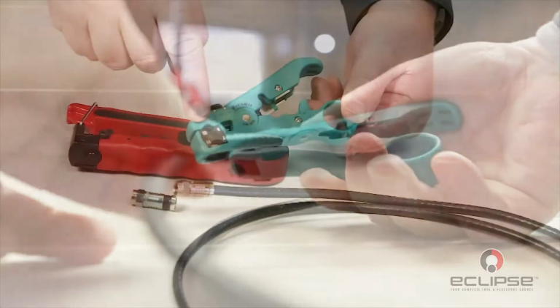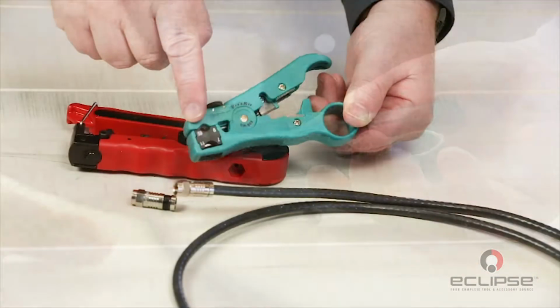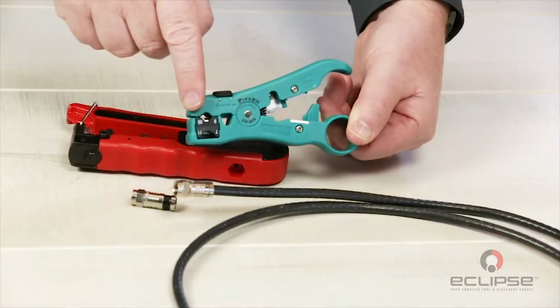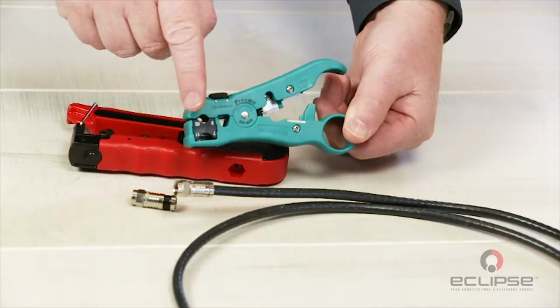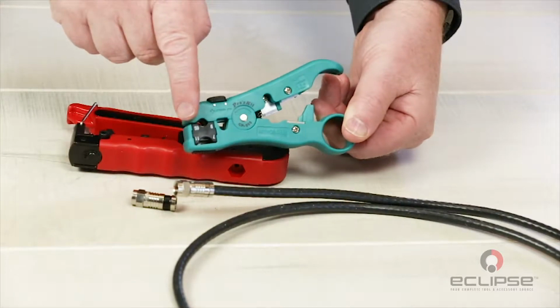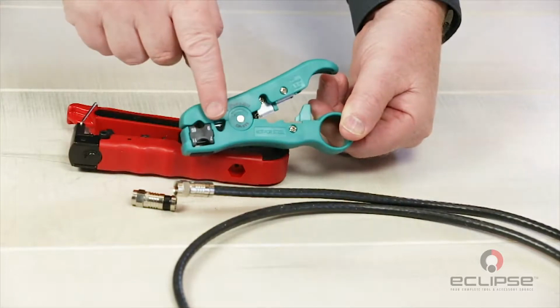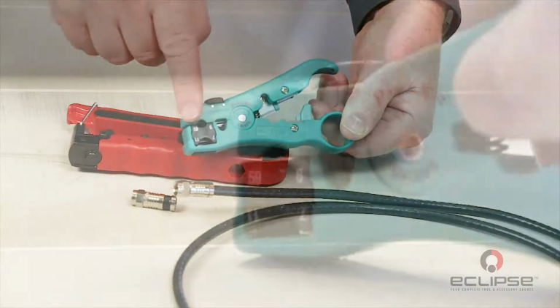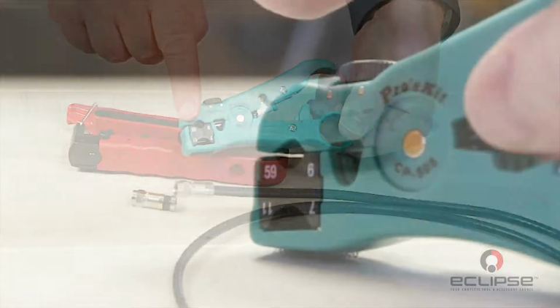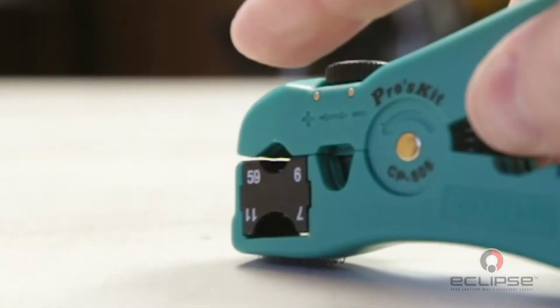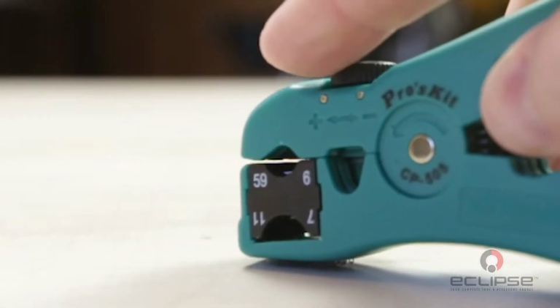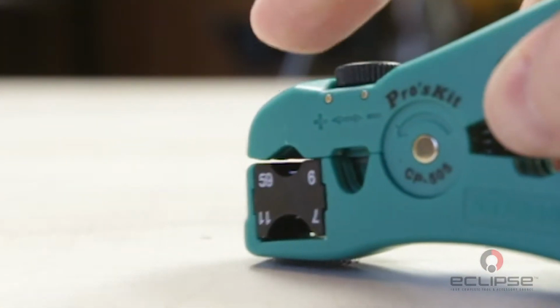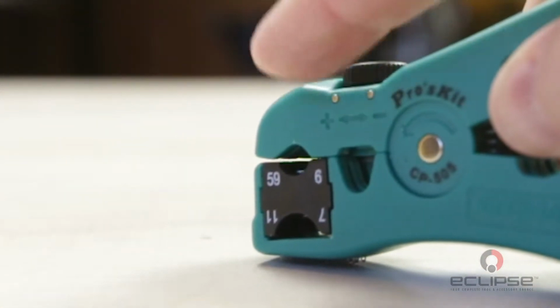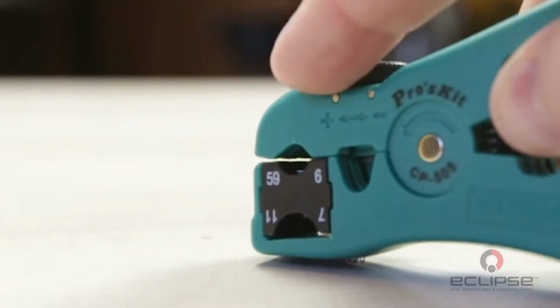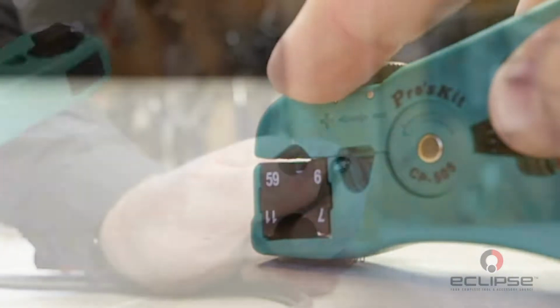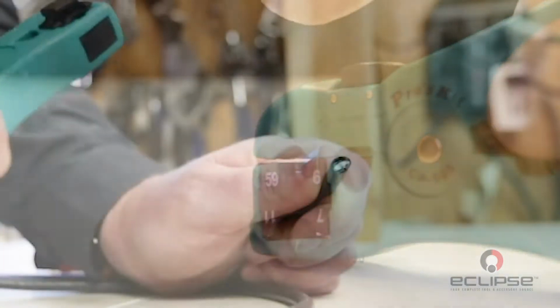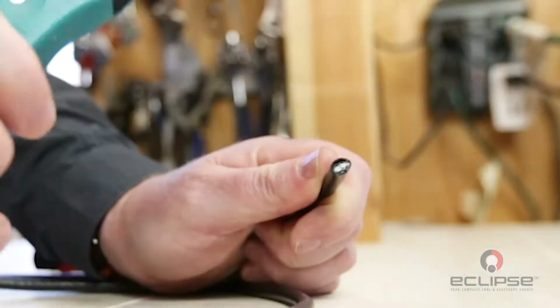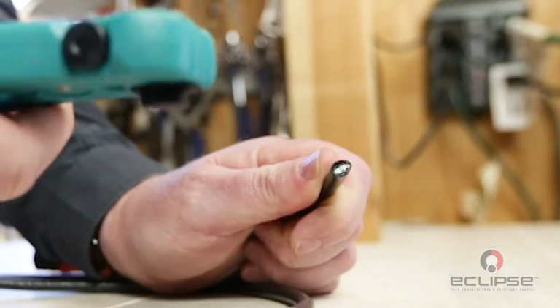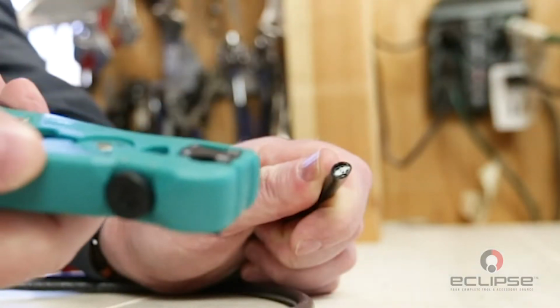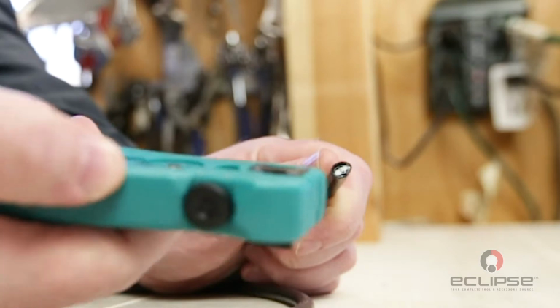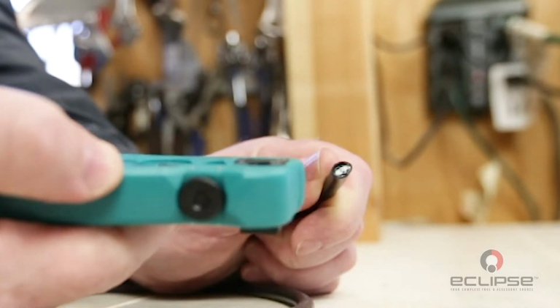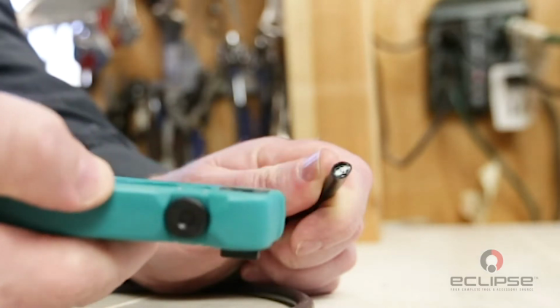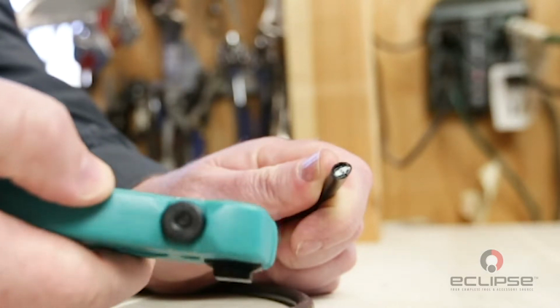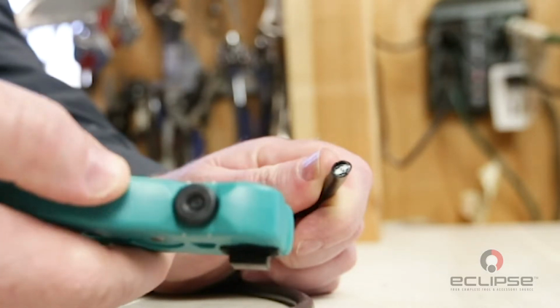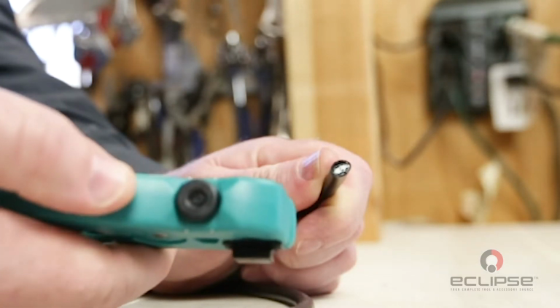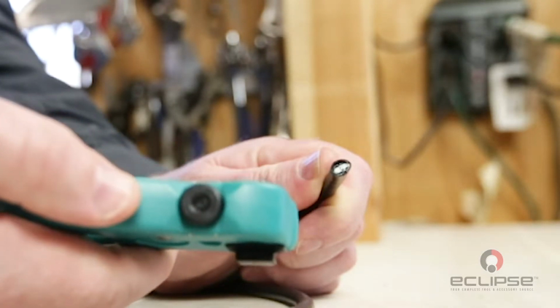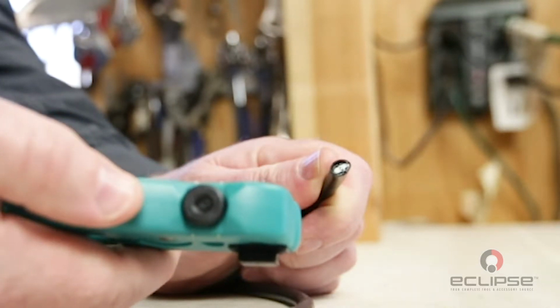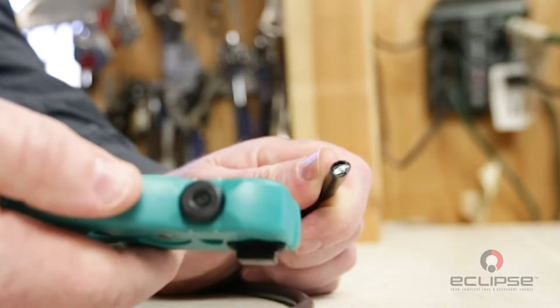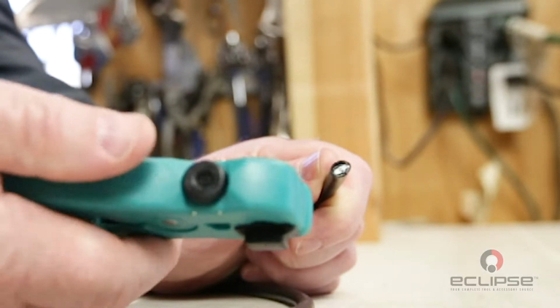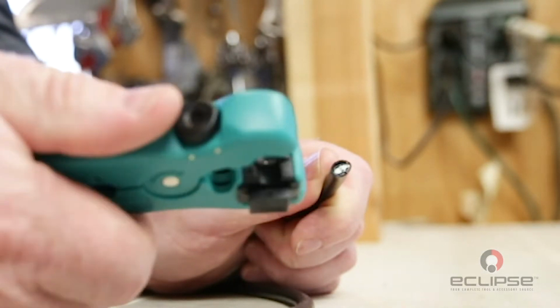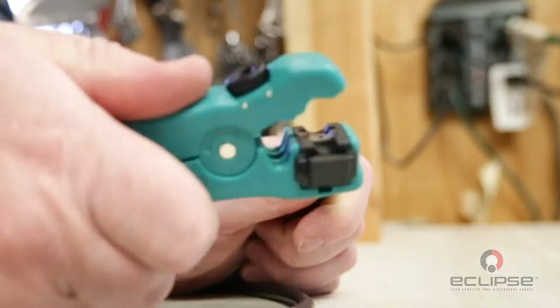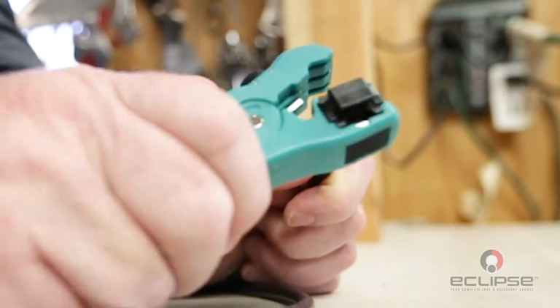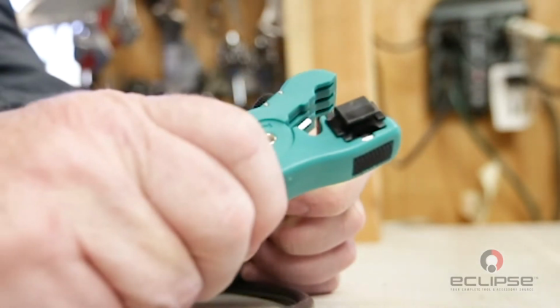Before stripping the cable make sure the blades are in the RG59 by 6 position. Place the cable into the stripper so the end of the cable is flush opposite of the numbers printed on the cassette.